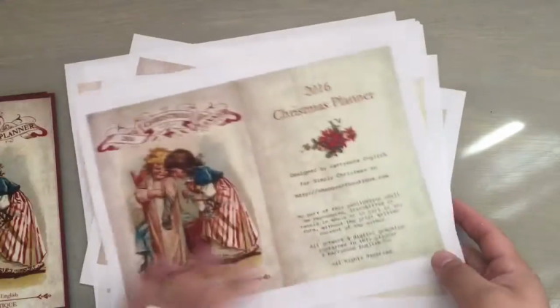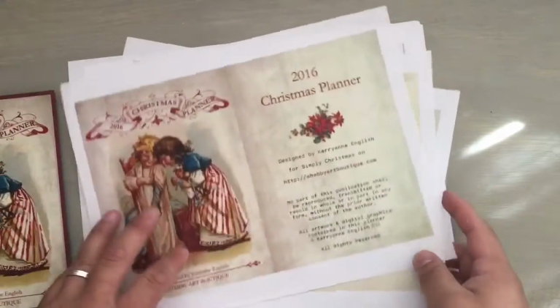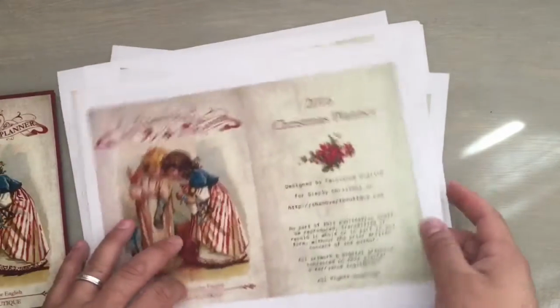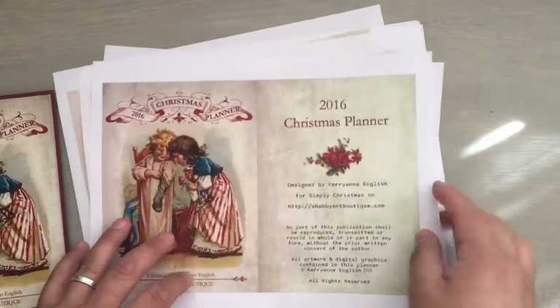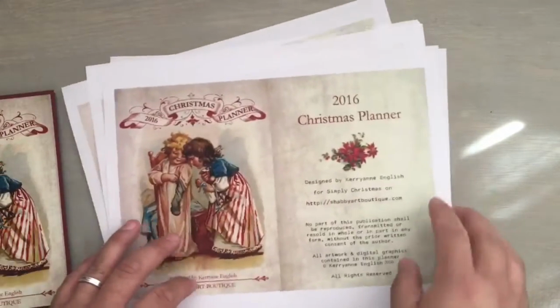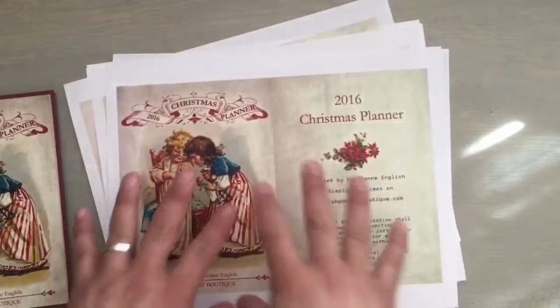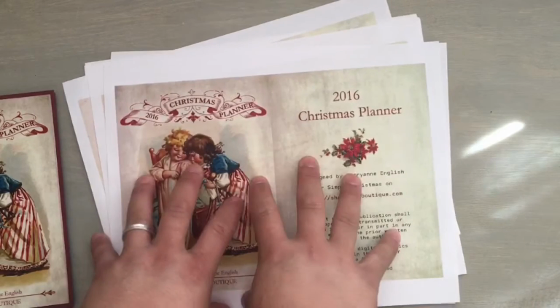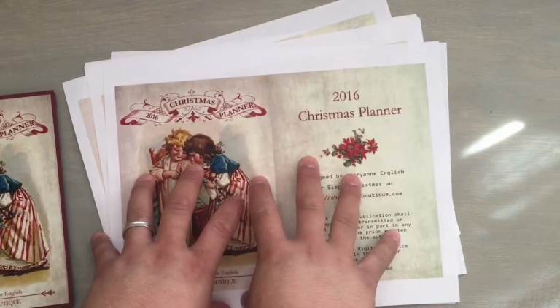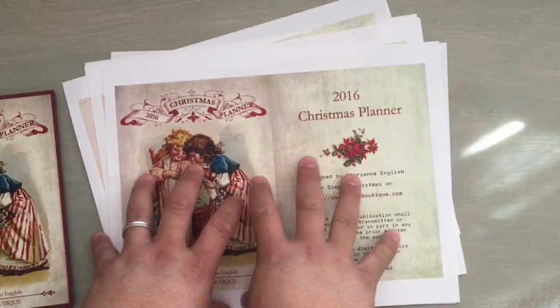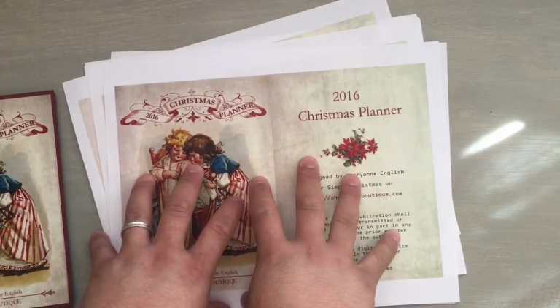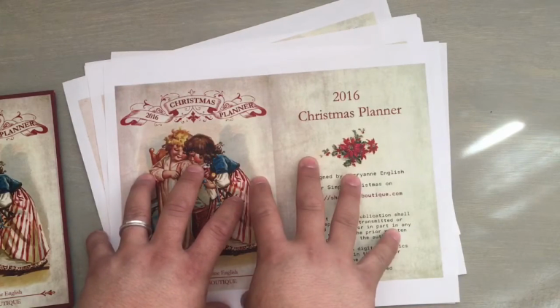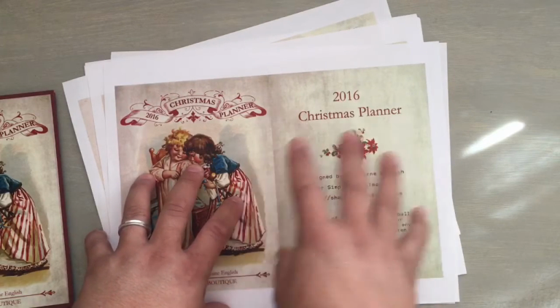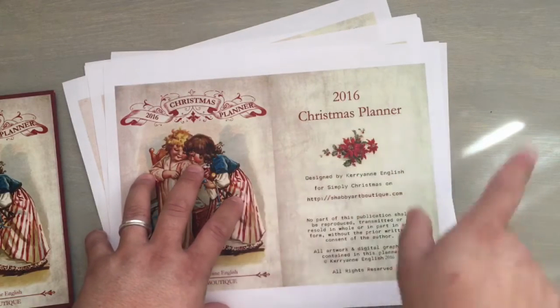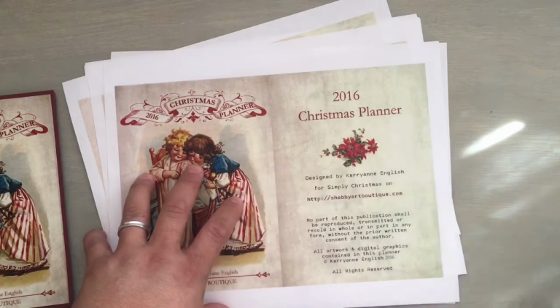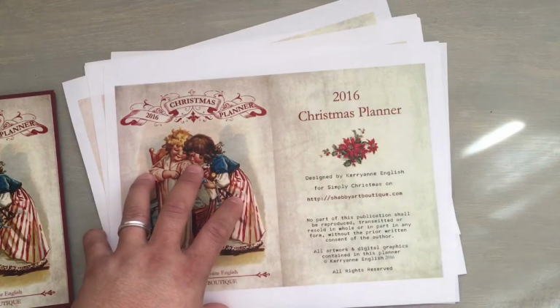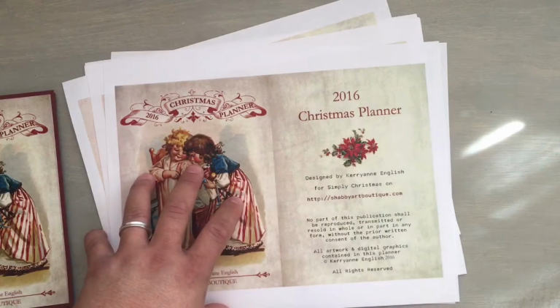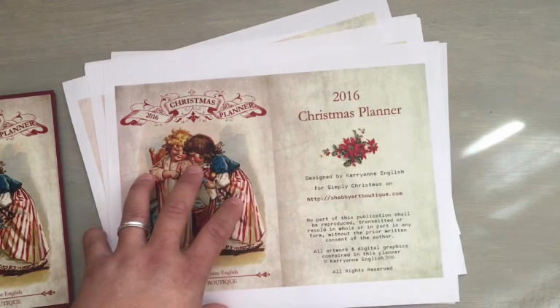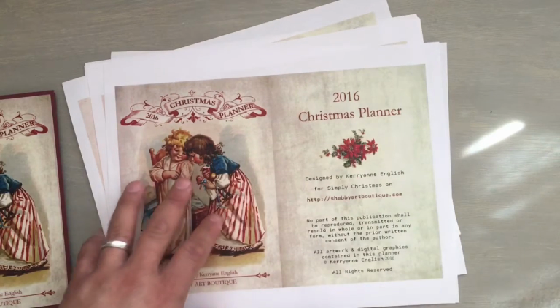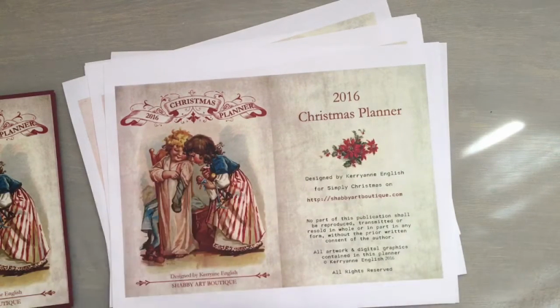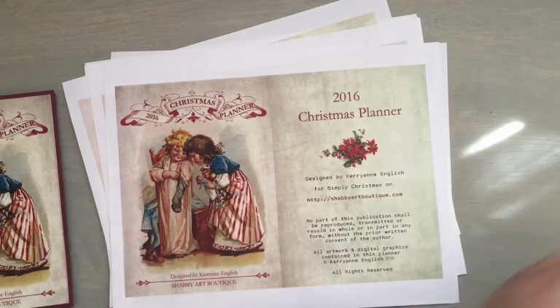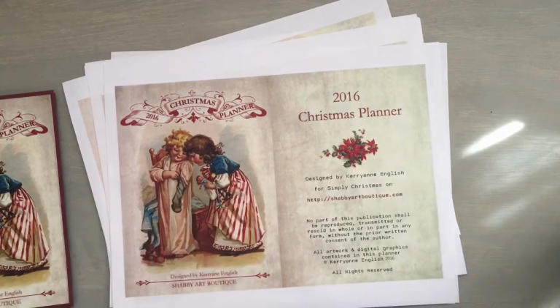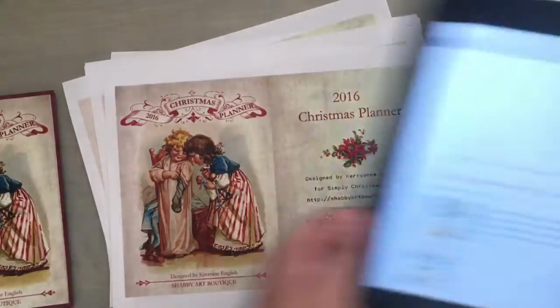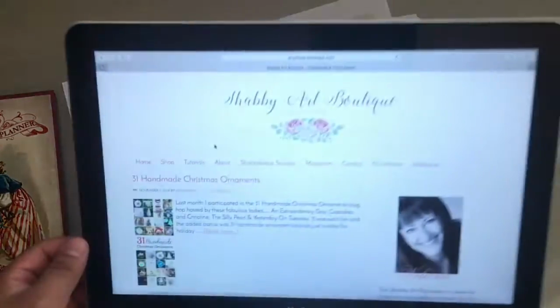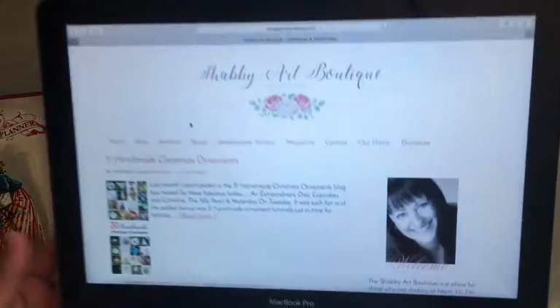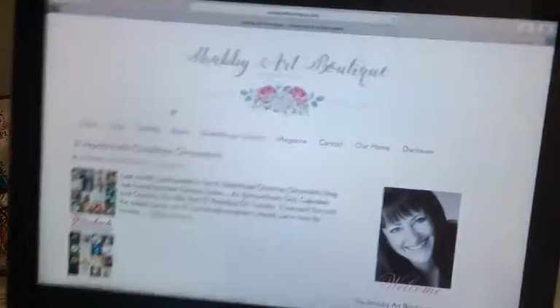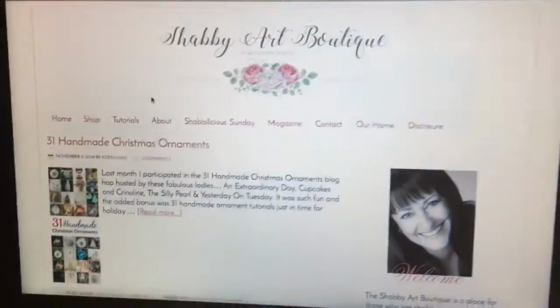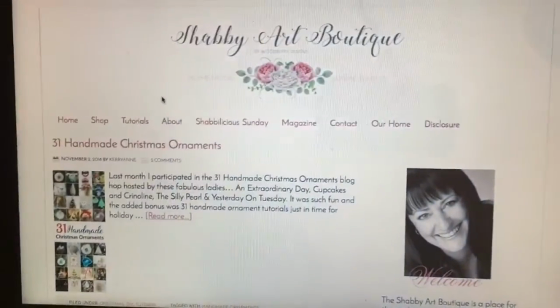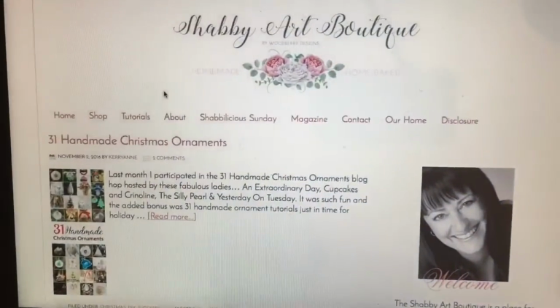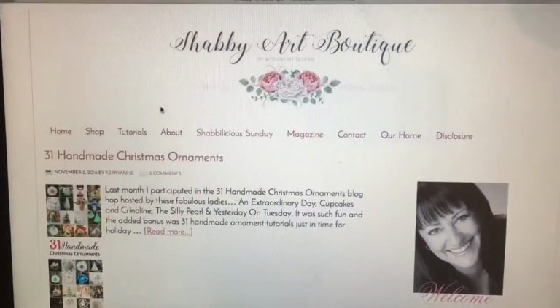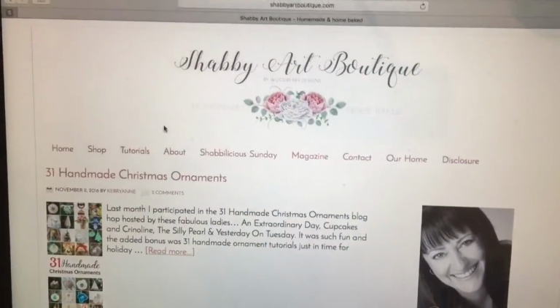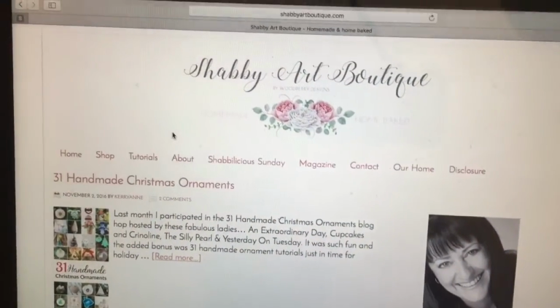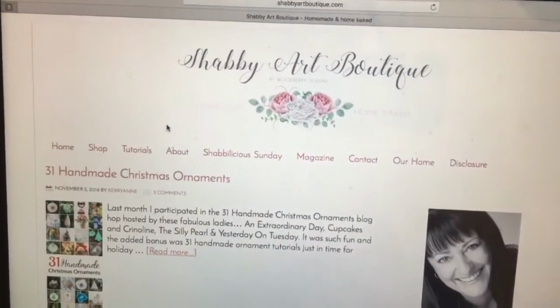This is actually made for — it's an A2 size printable, and I'll show you guys right now on the website real quick. Let me just show you guys that on my laptop. So this is the website.